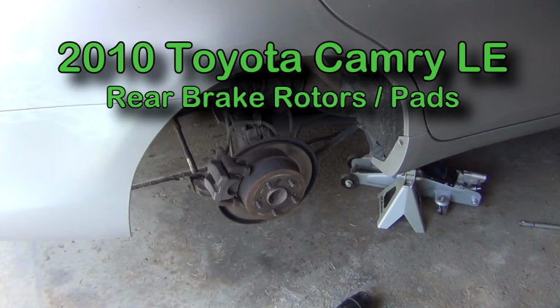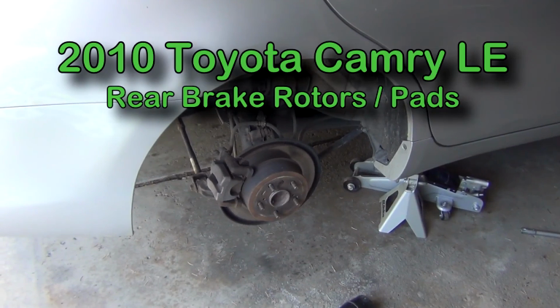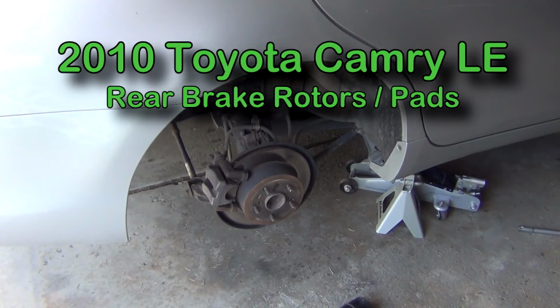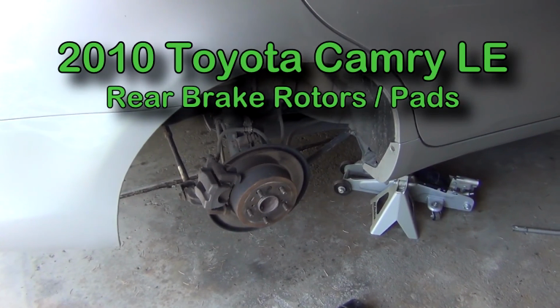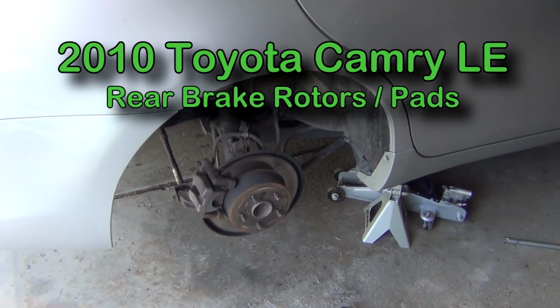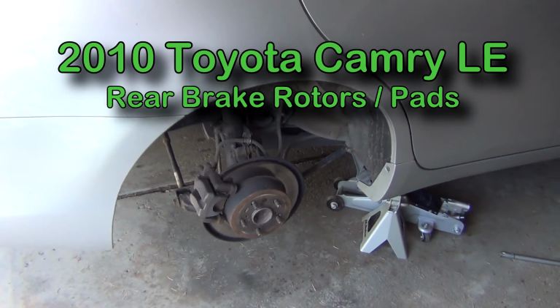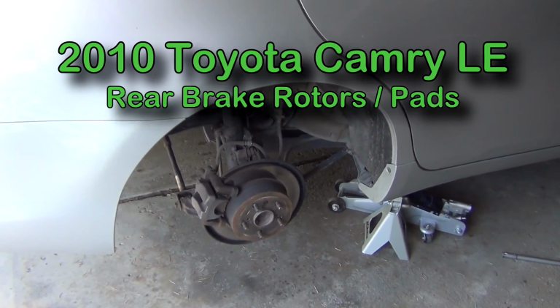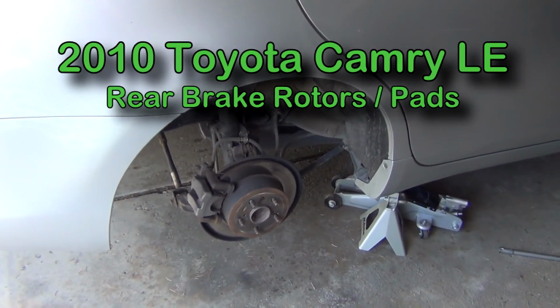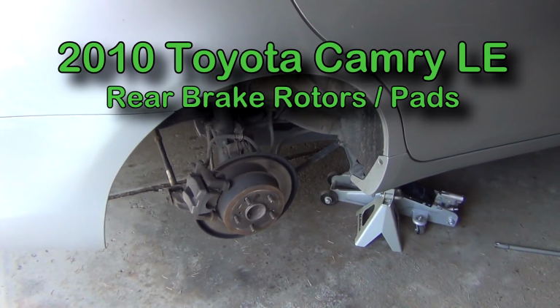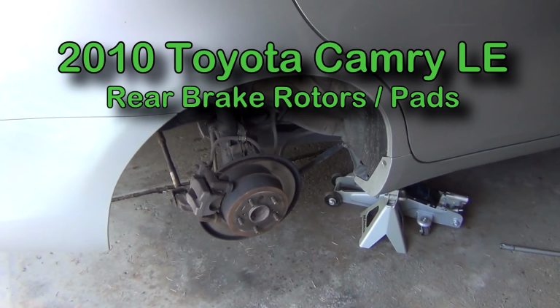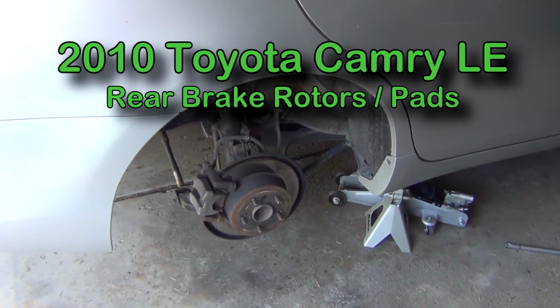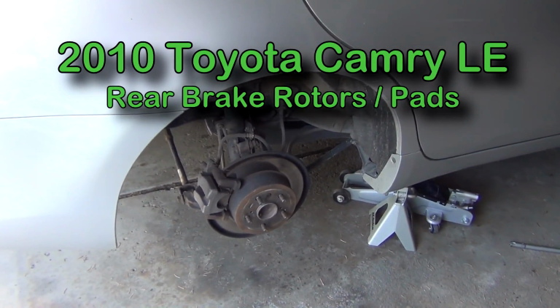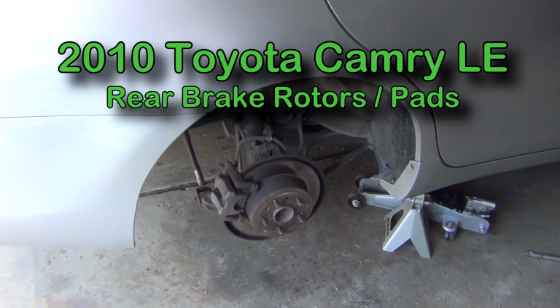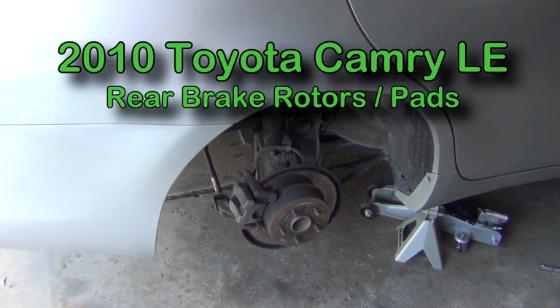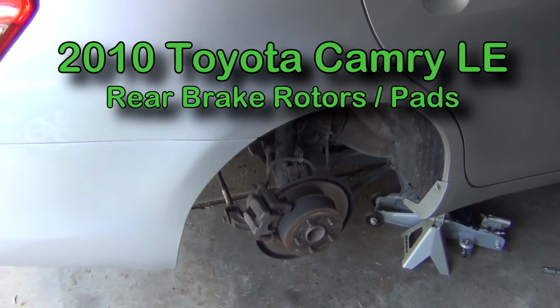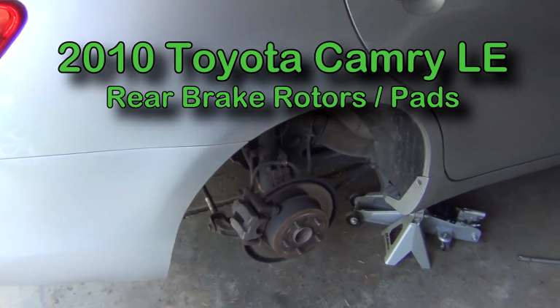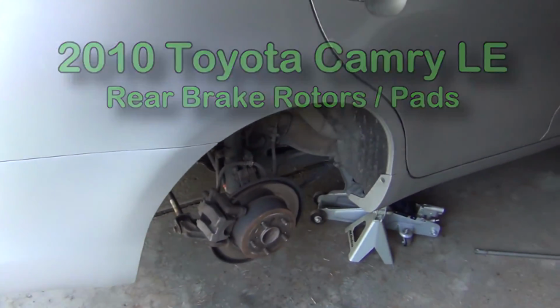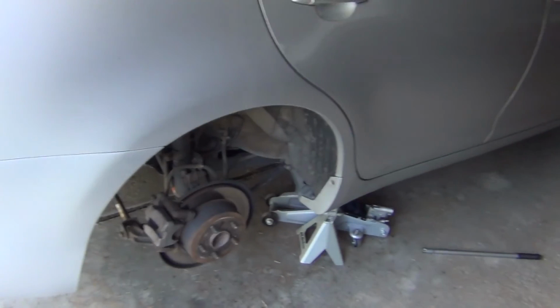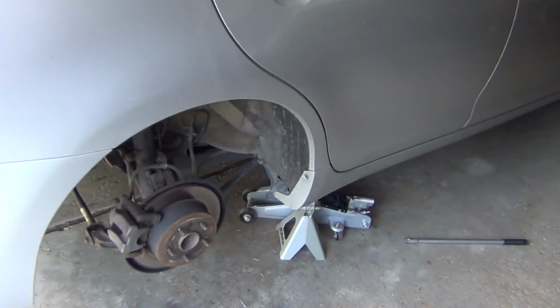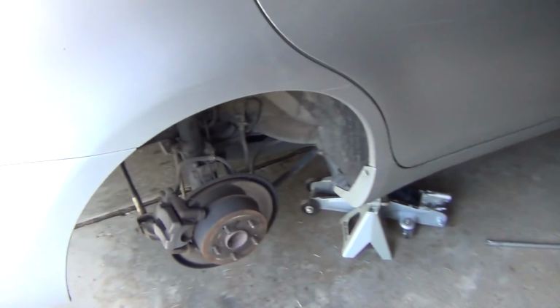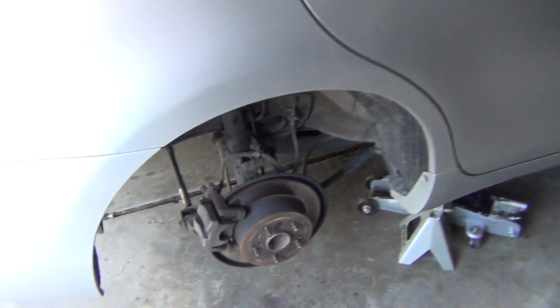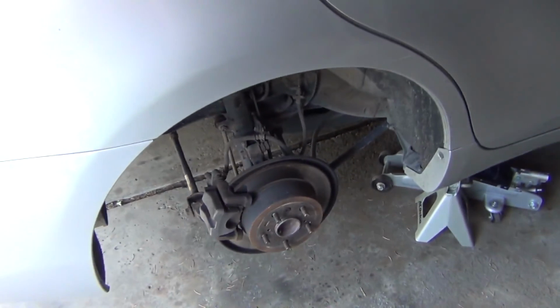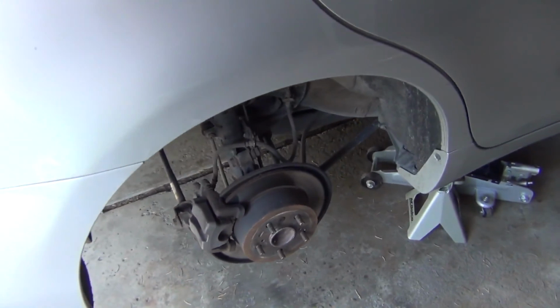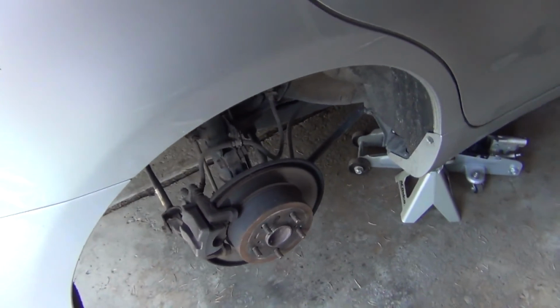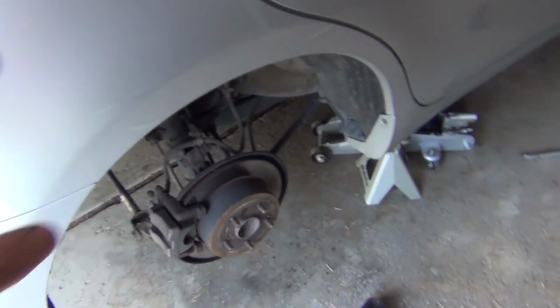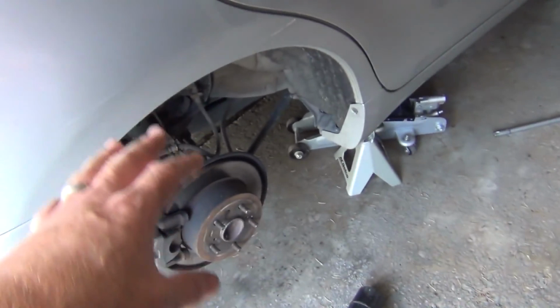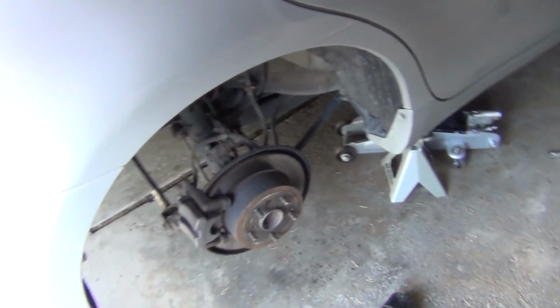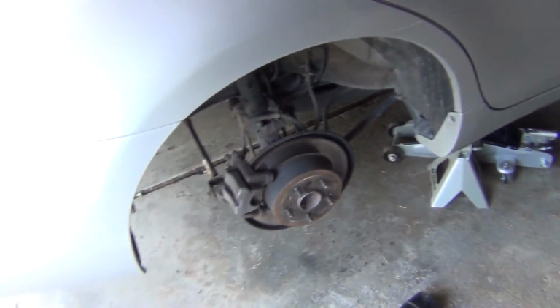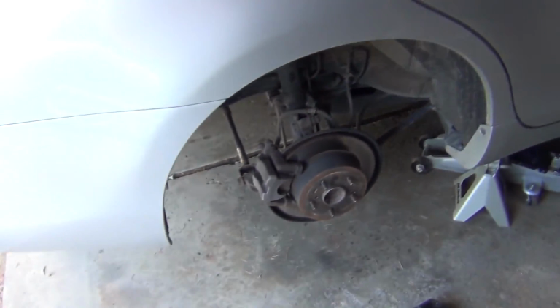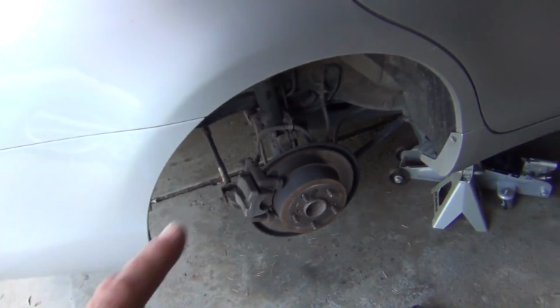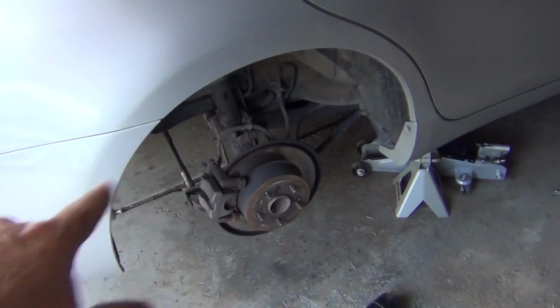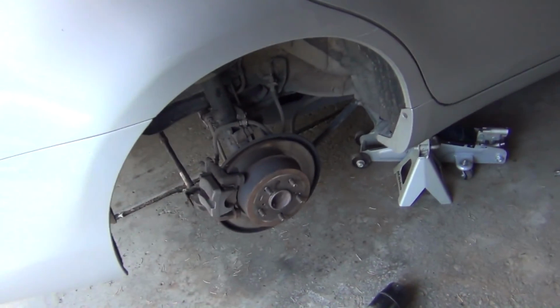Hey guys, how's it going? I'm here with a 2010 Toyota Camry LE. Going to do the rear brake pad and rotors.